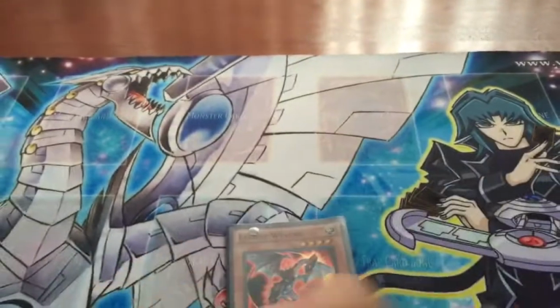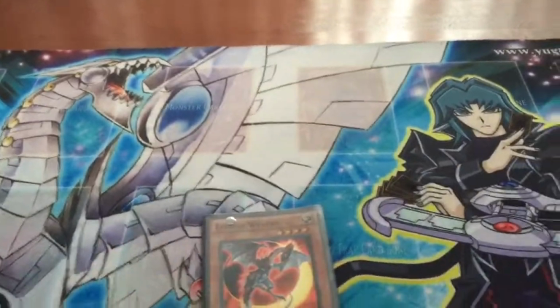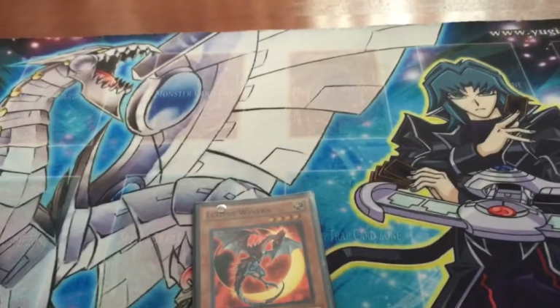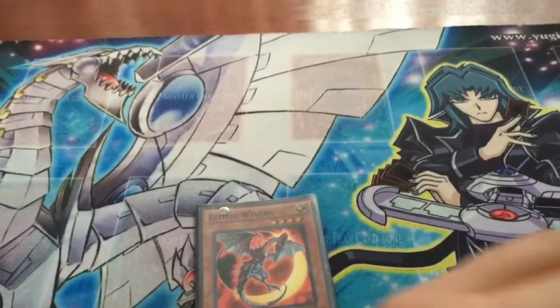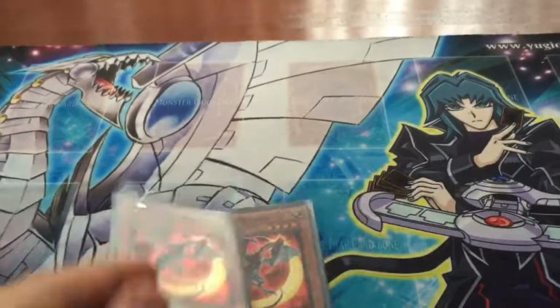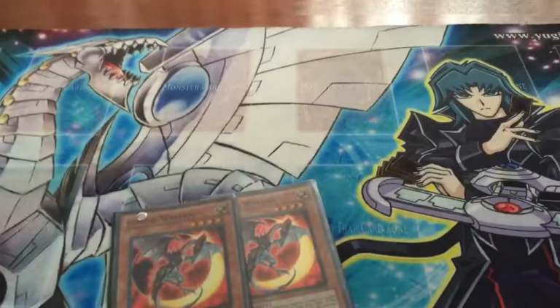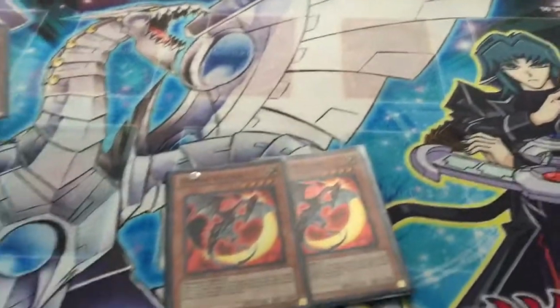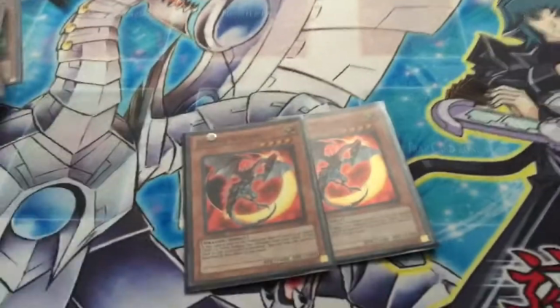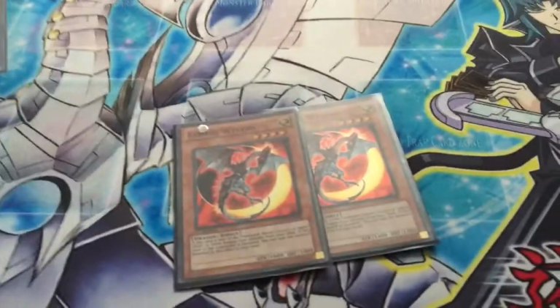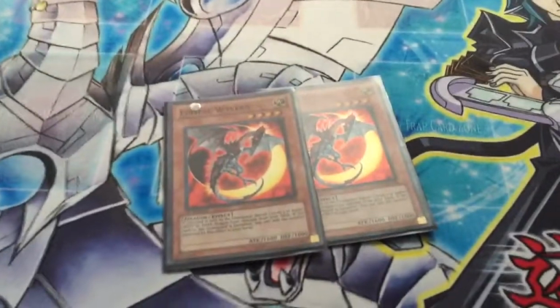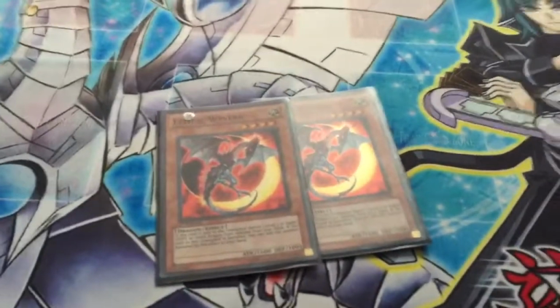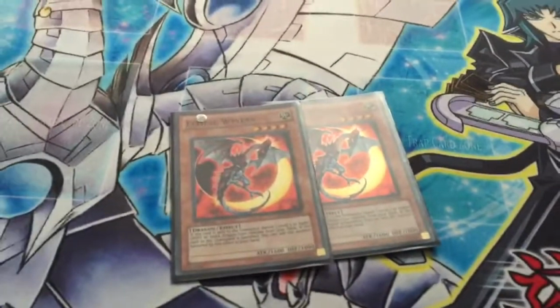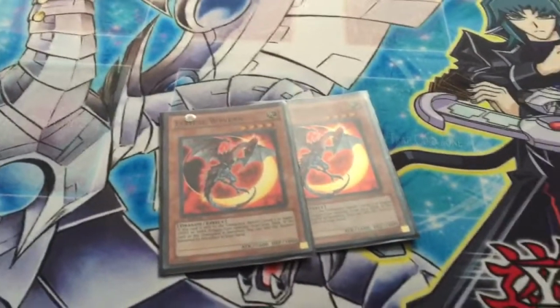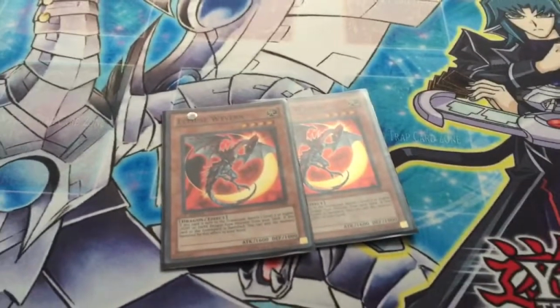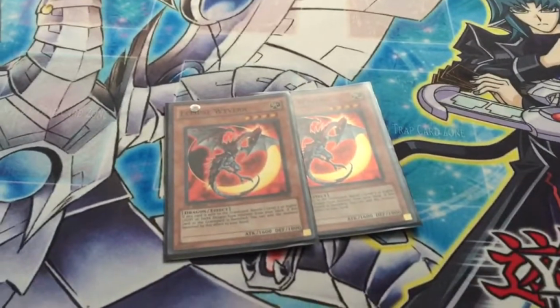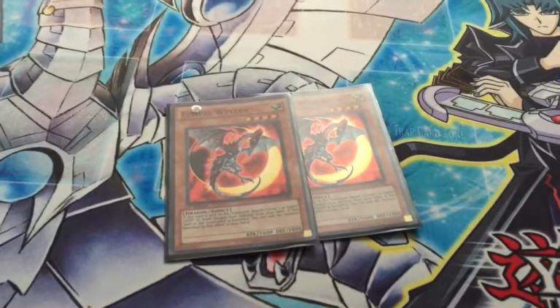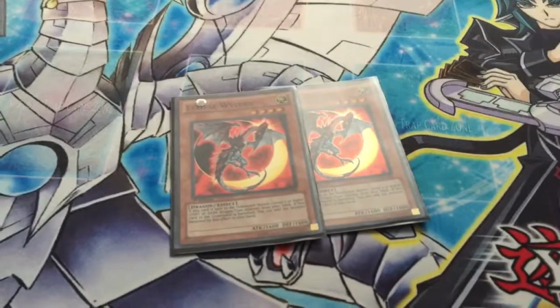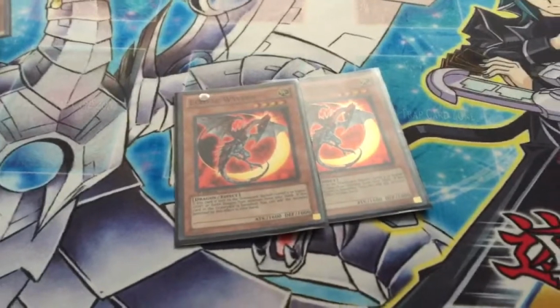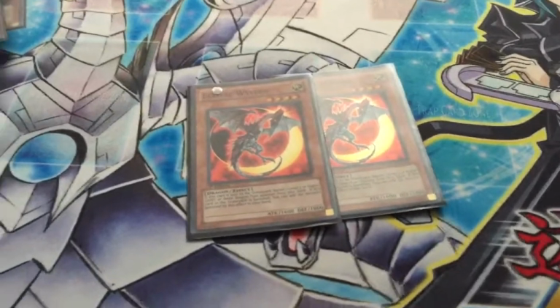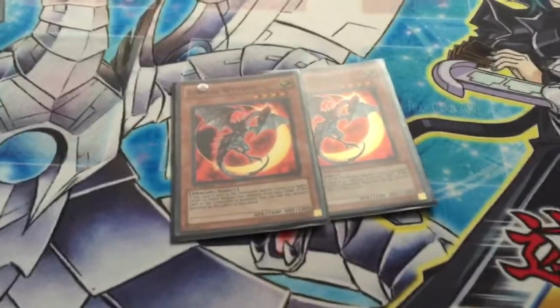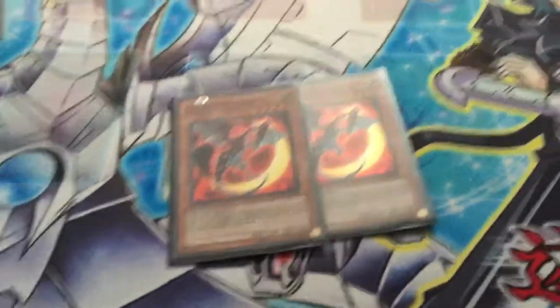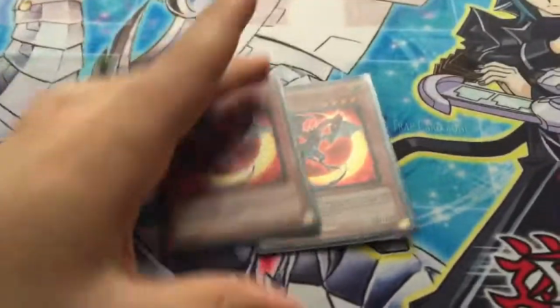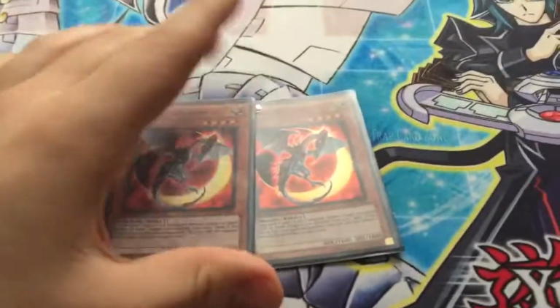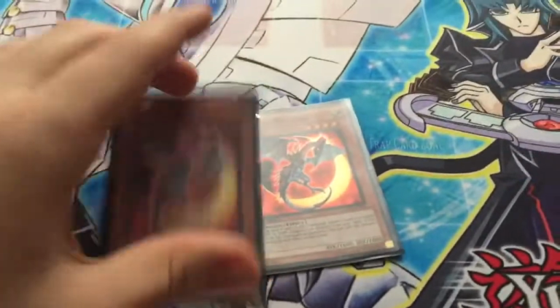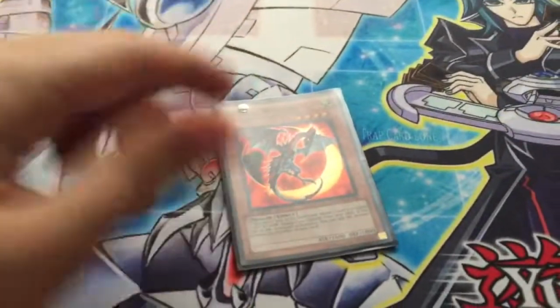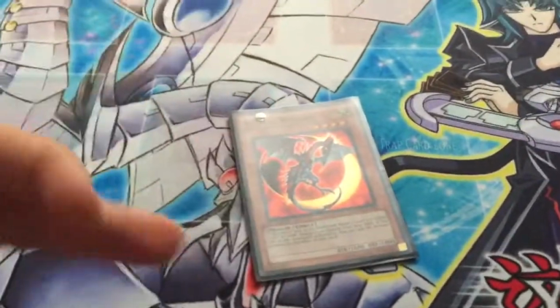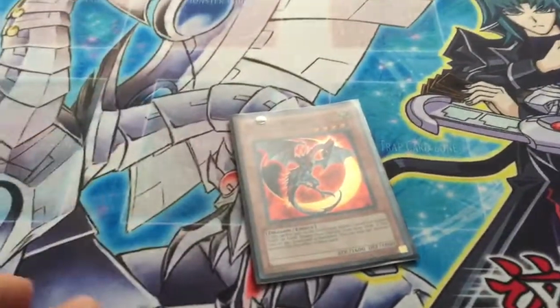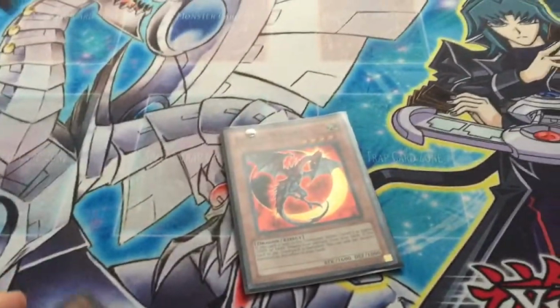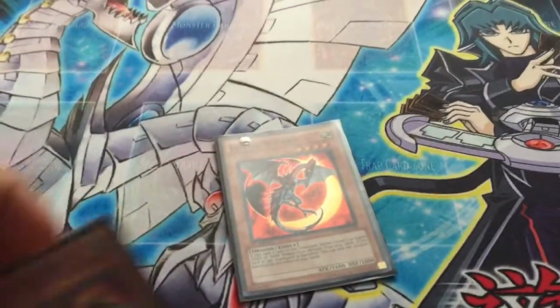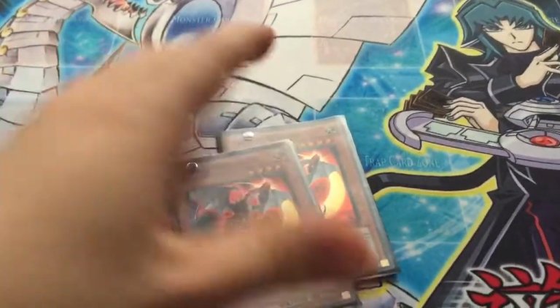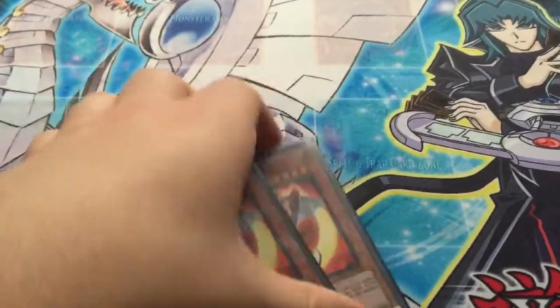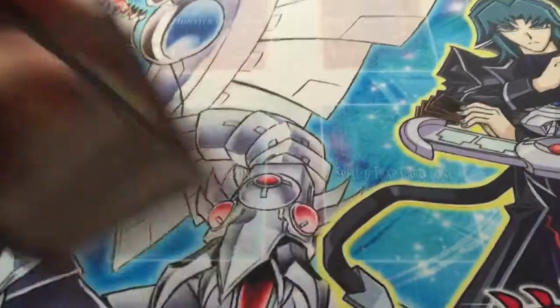2 Eclipse Wyvern — banish your JDs. You want to search your JDs as much as possible. You want to mill this card. If you see this in your hand, it's a bad sign.